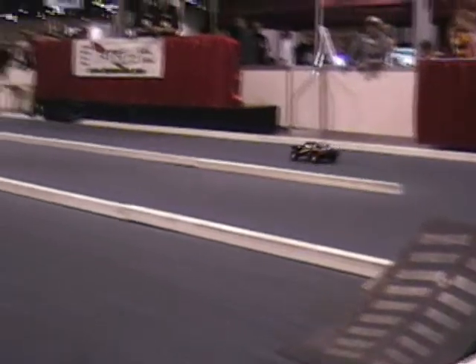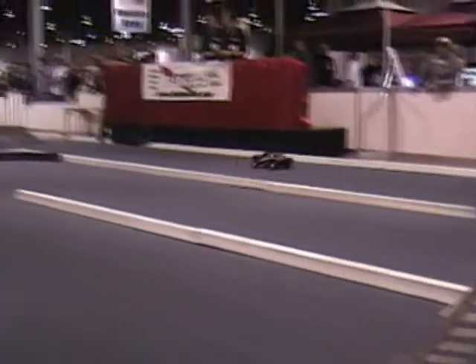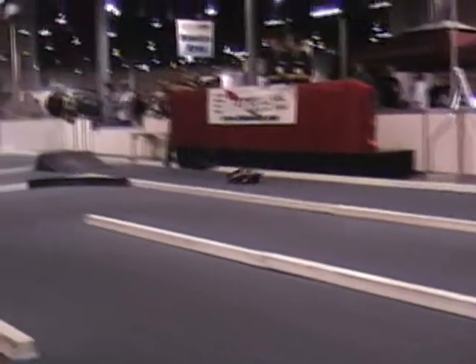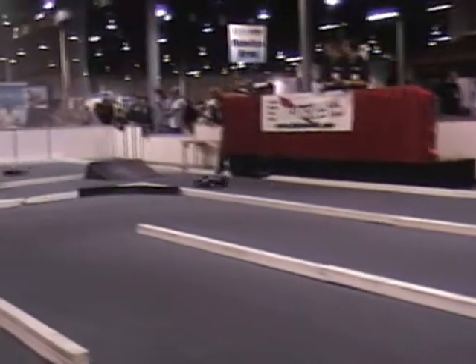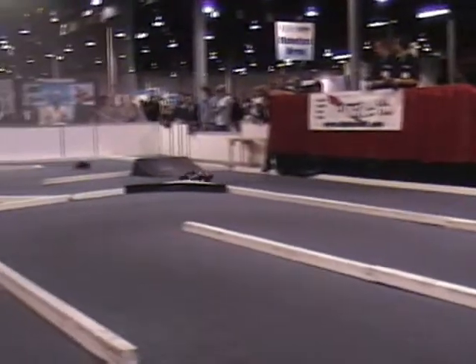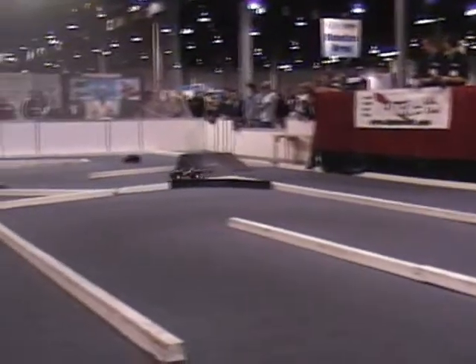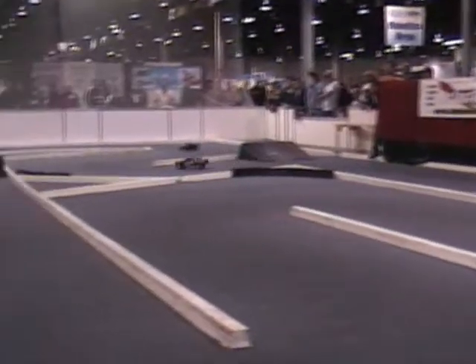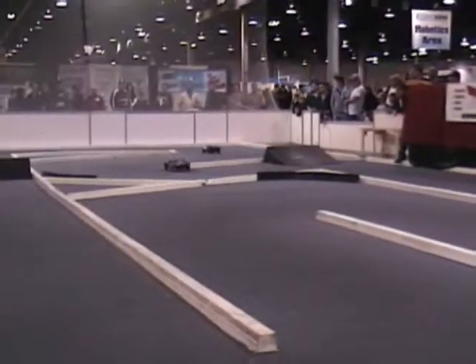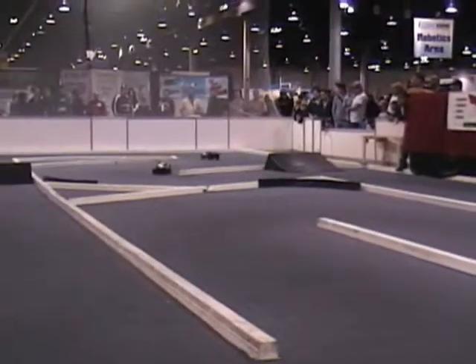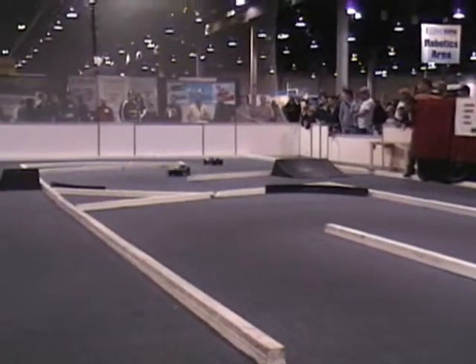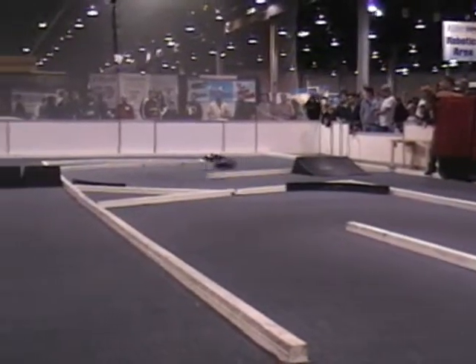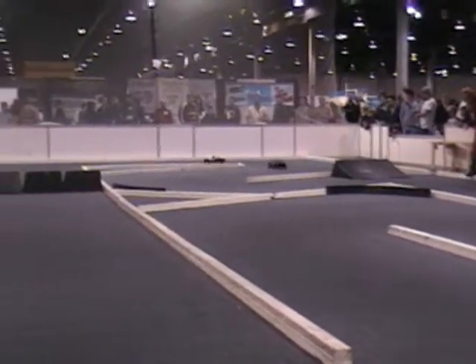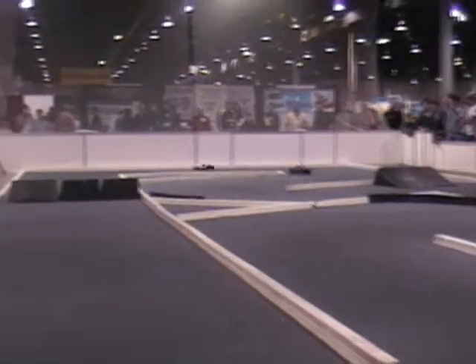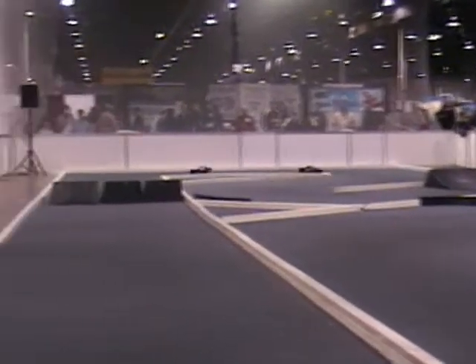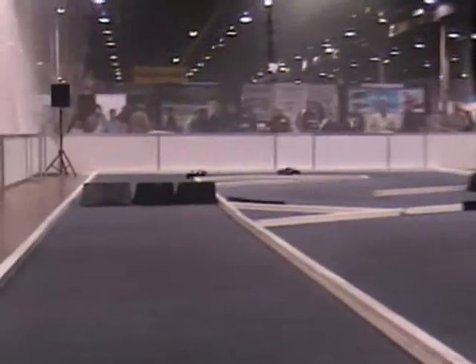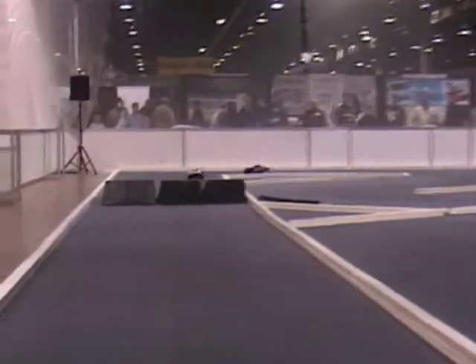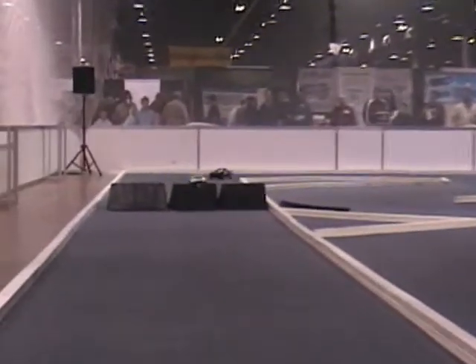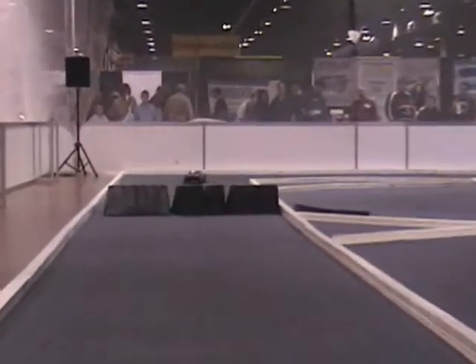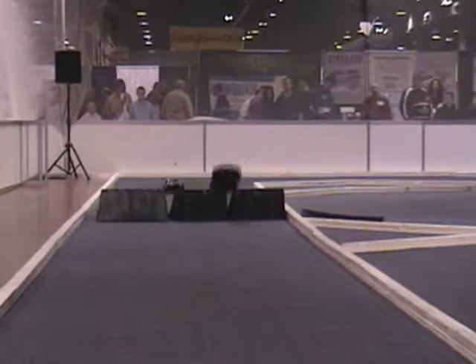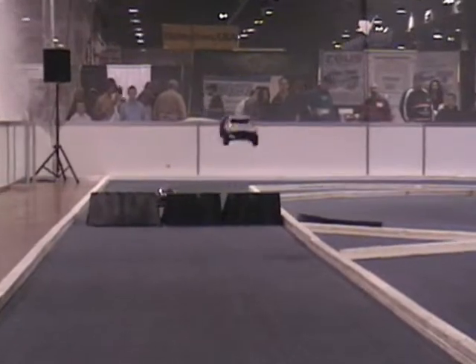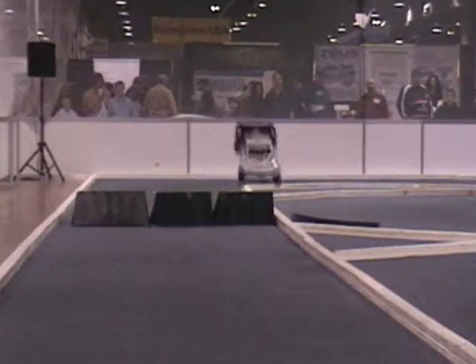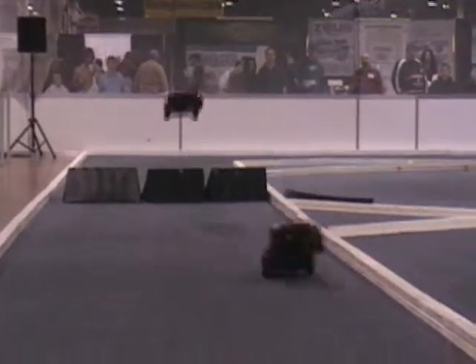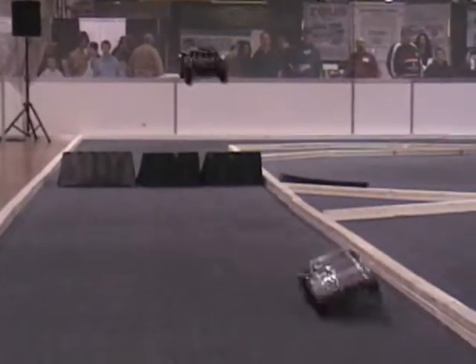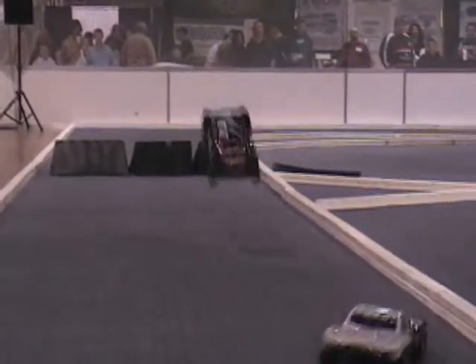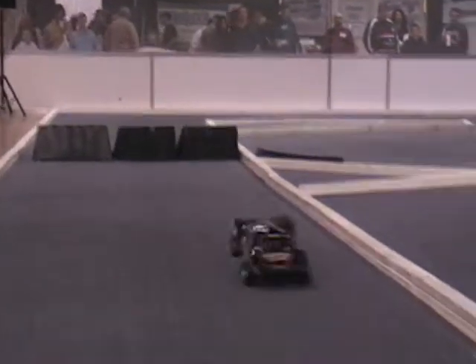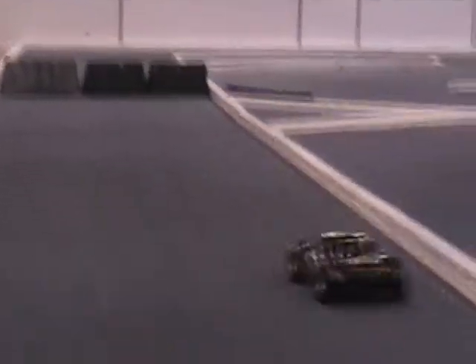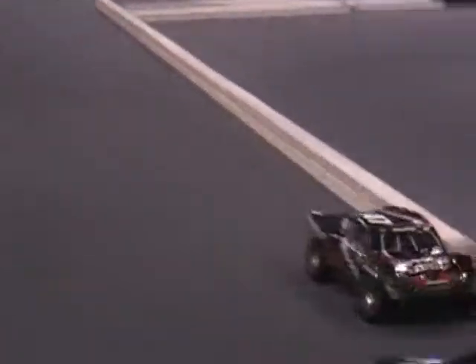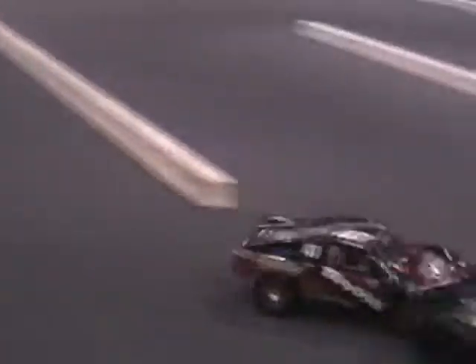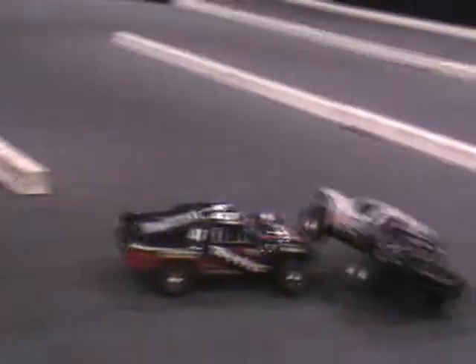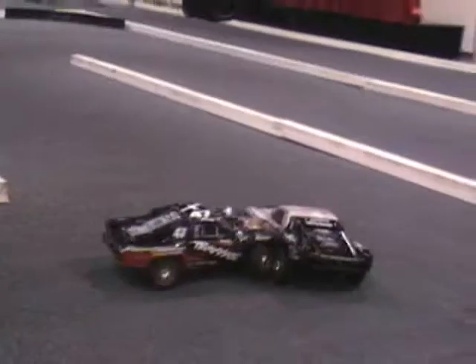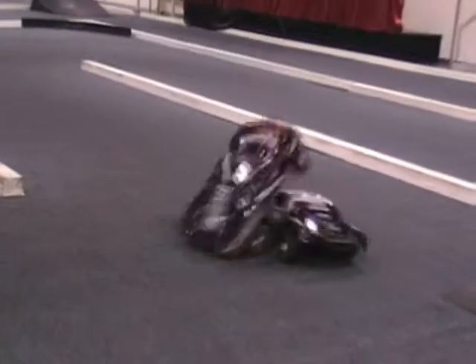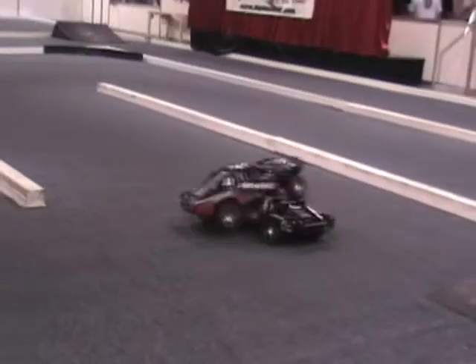It's also highly educational without even trying, which is great. If your kids need to do a science project, do it on your radio control car. You will get an A-plus — I guarantee.